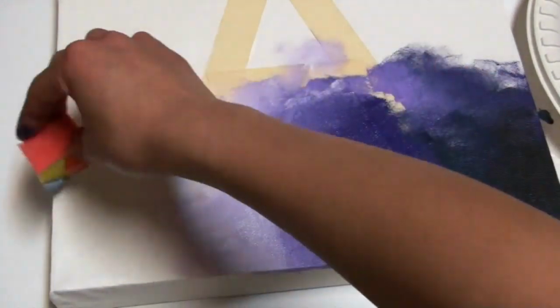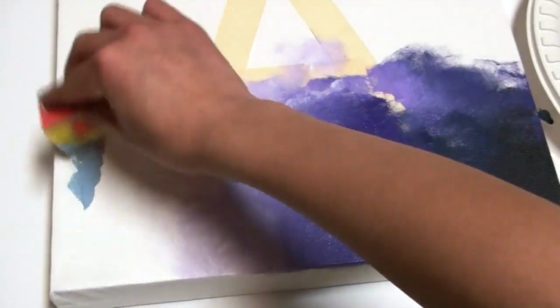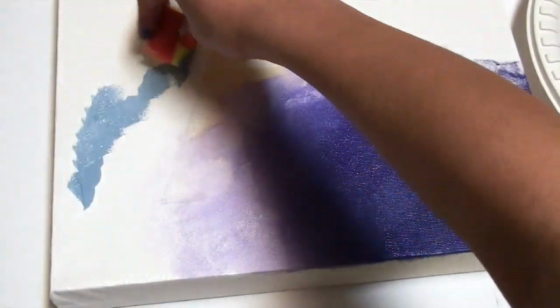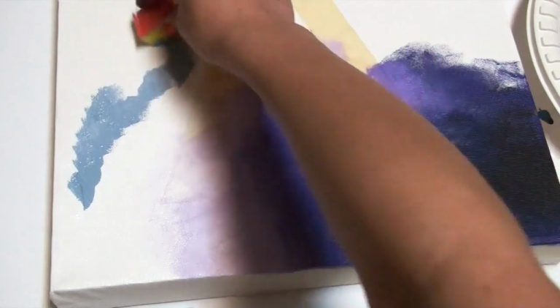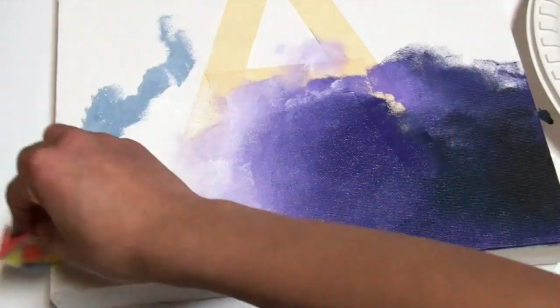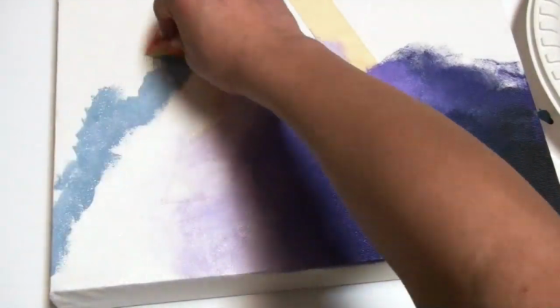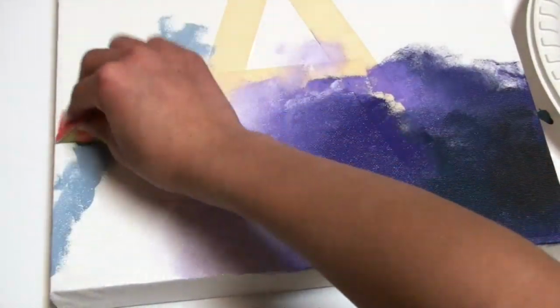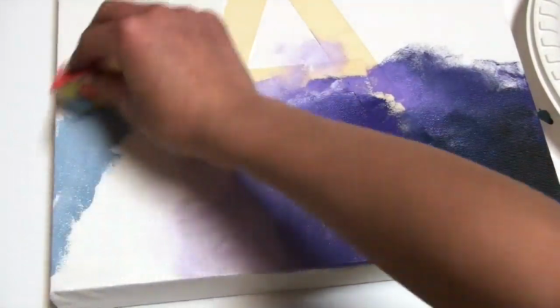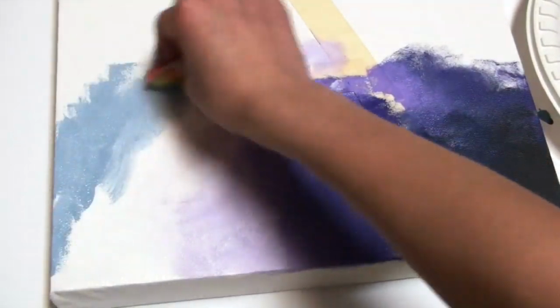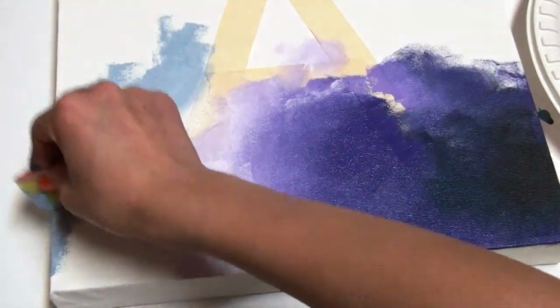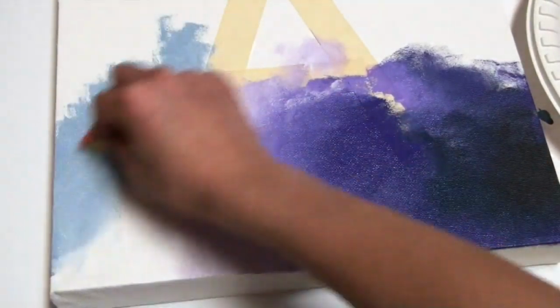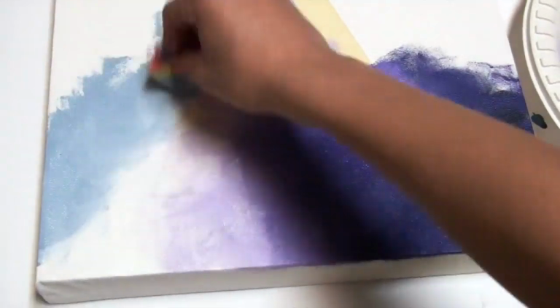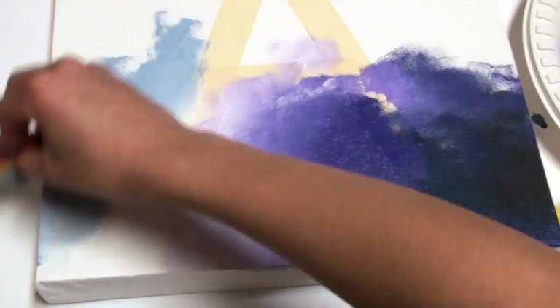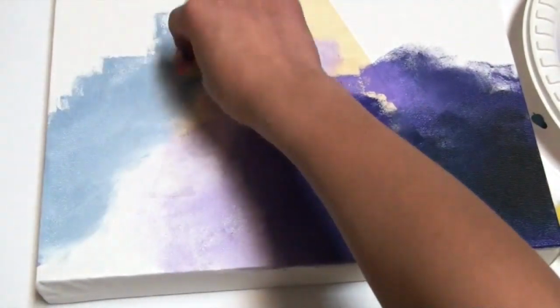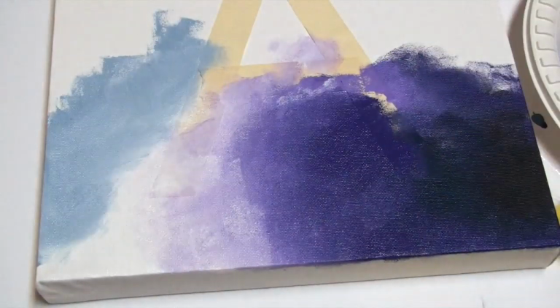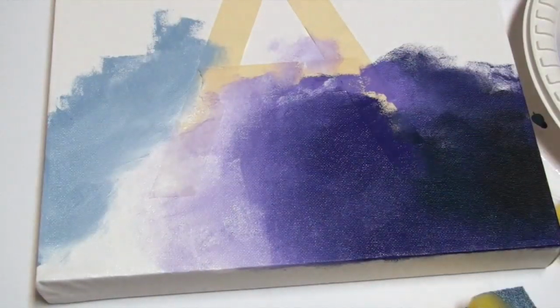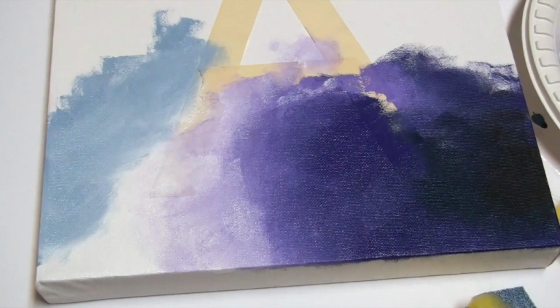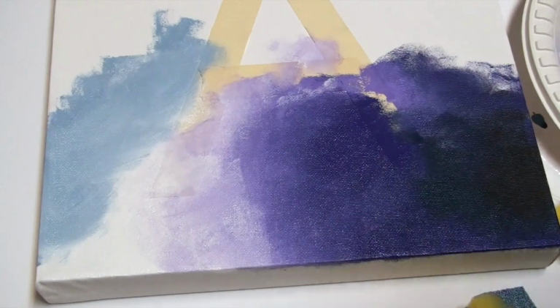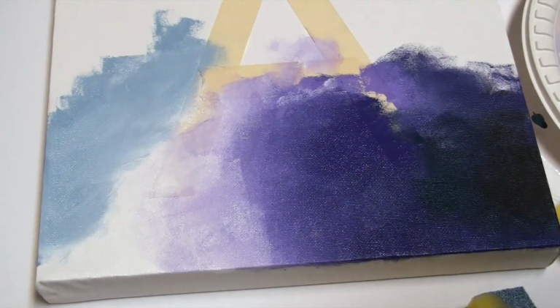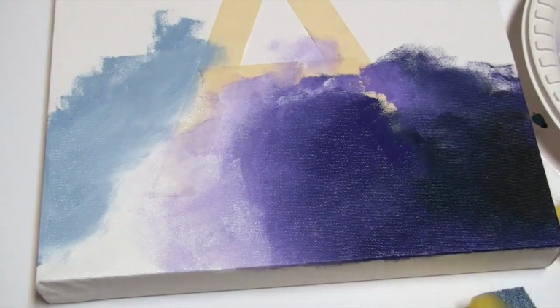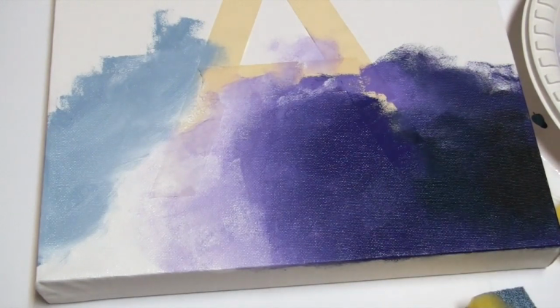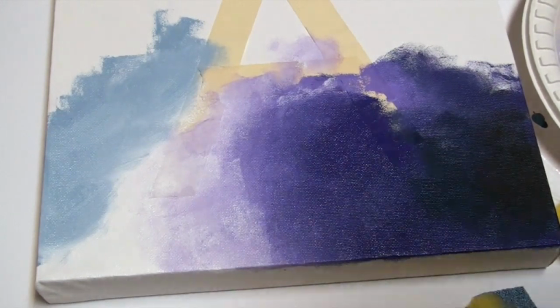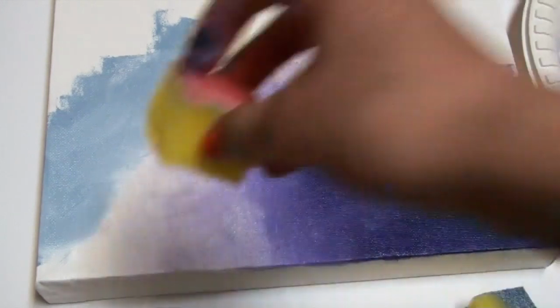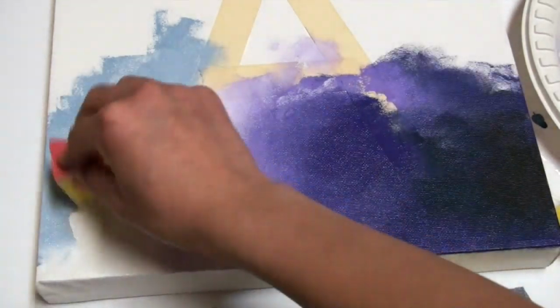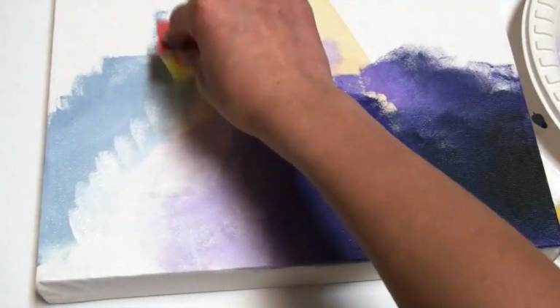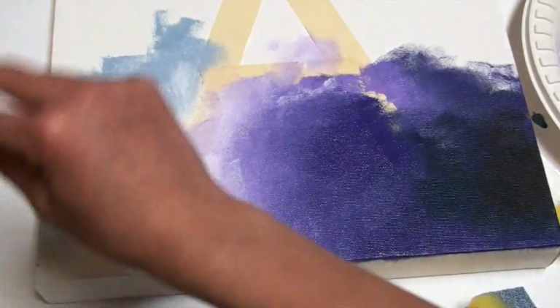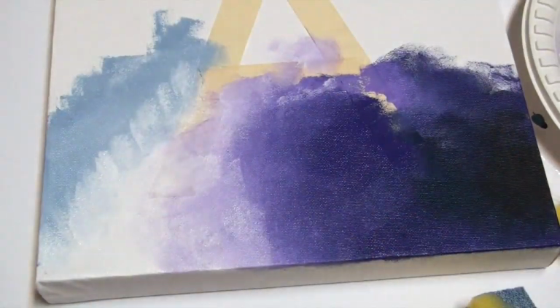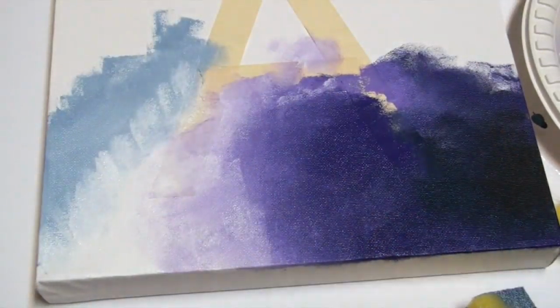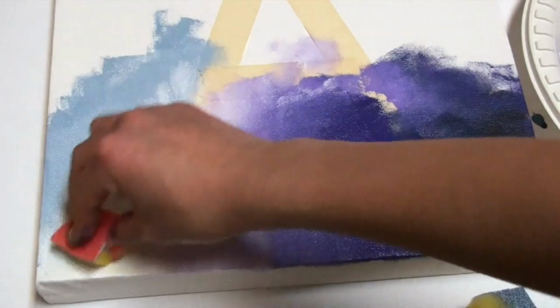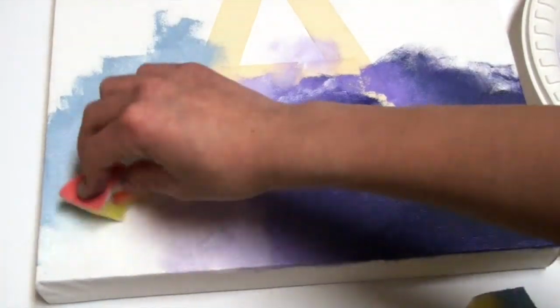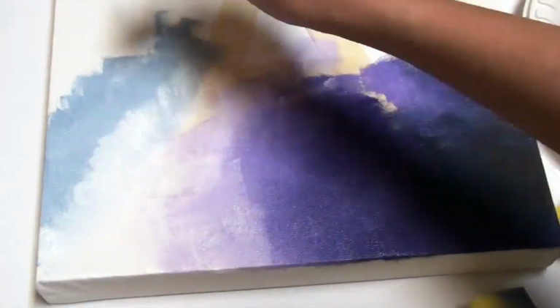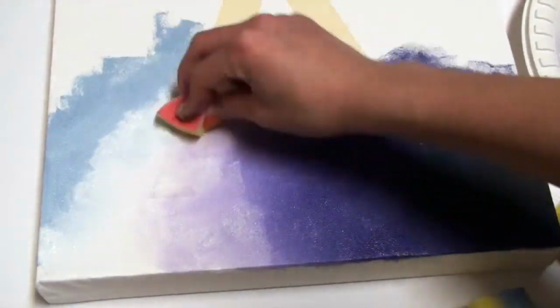Now I'm starting to add my light blue on the canvas. You definitely don't have to do the same galaxy pattern that I'm doing — you can start using a different color at a different spot.